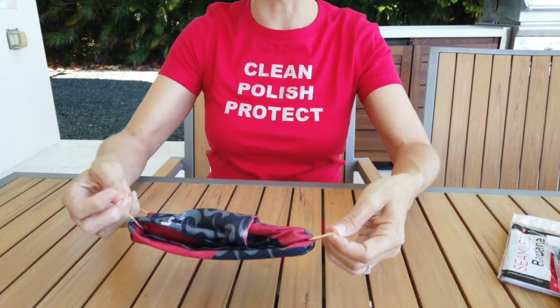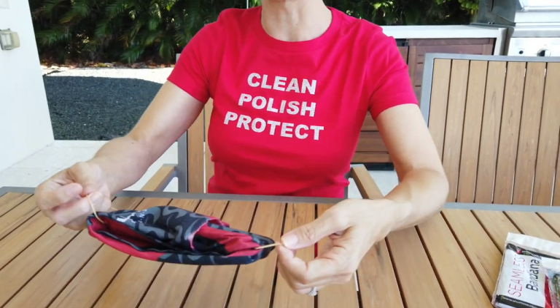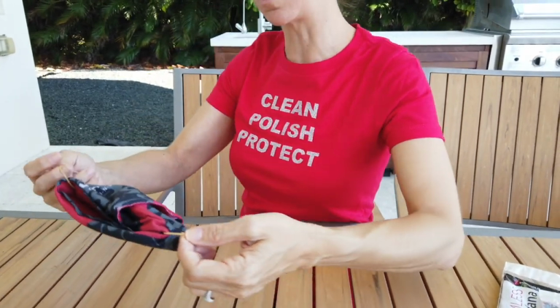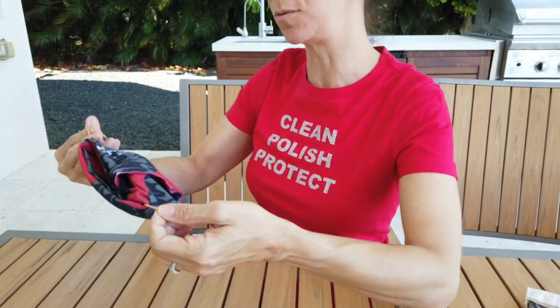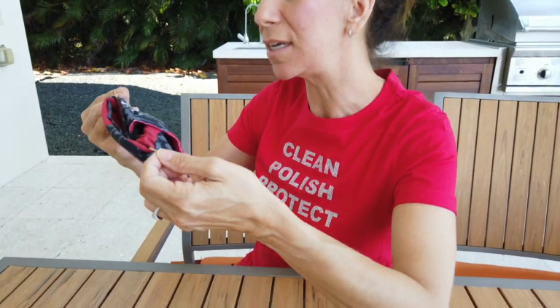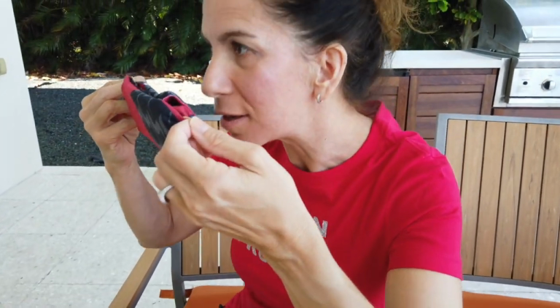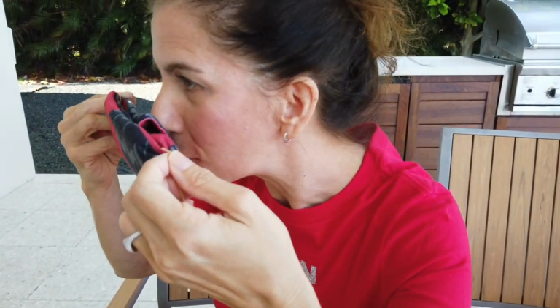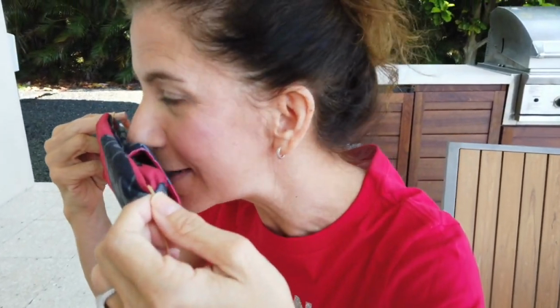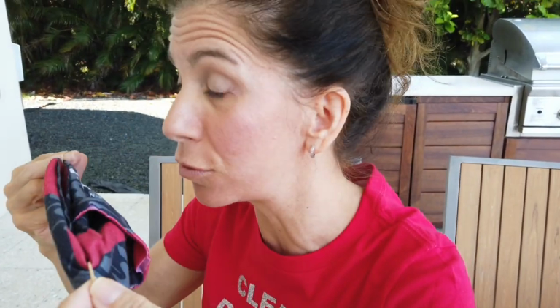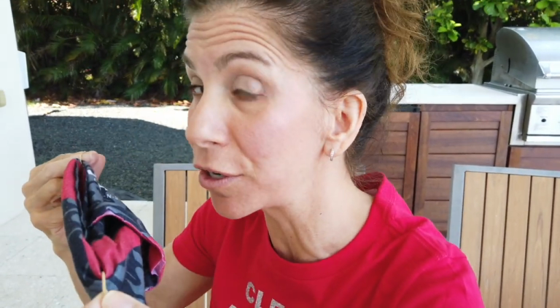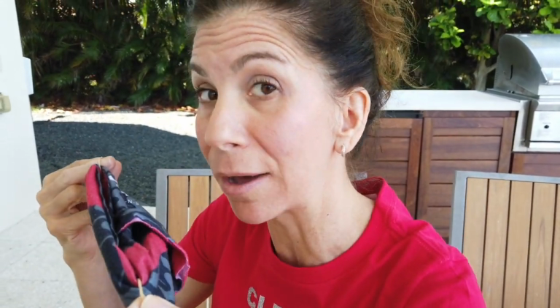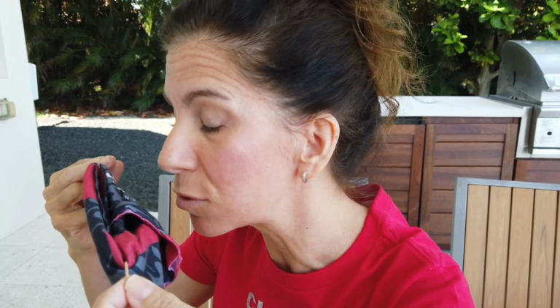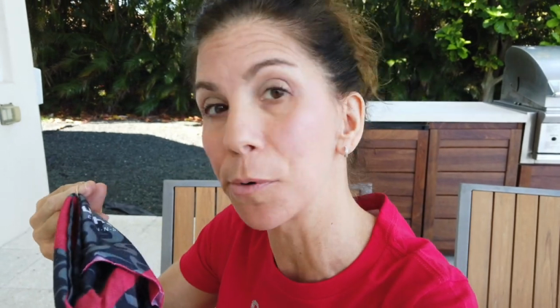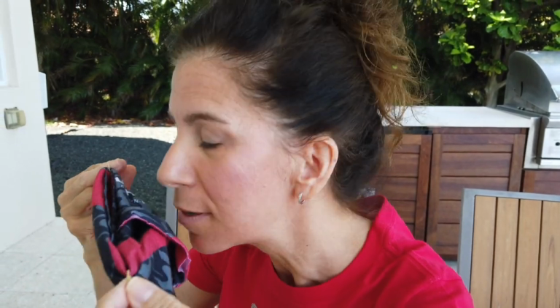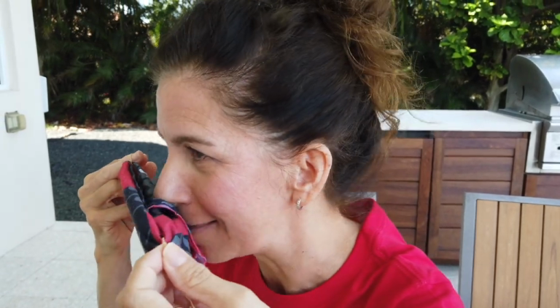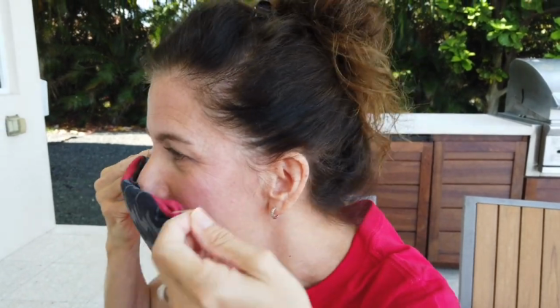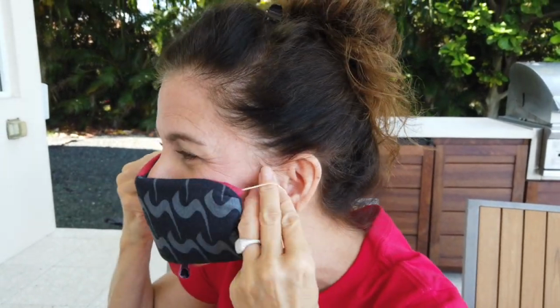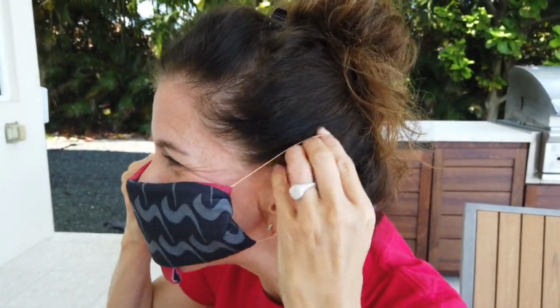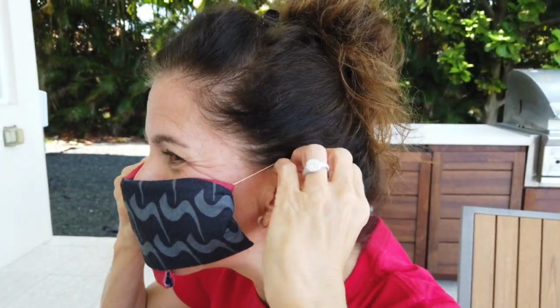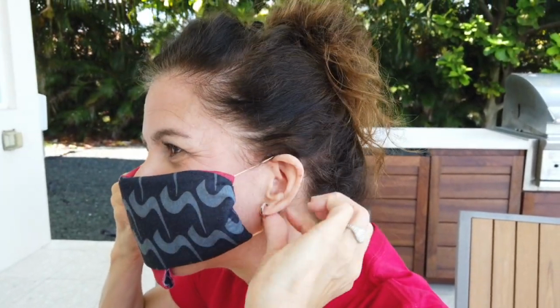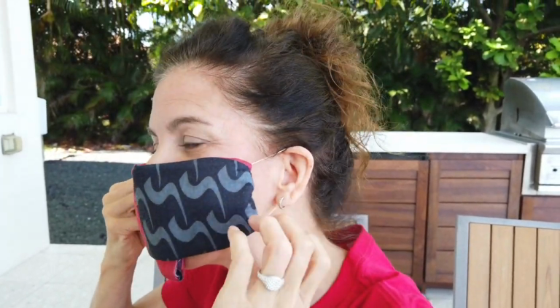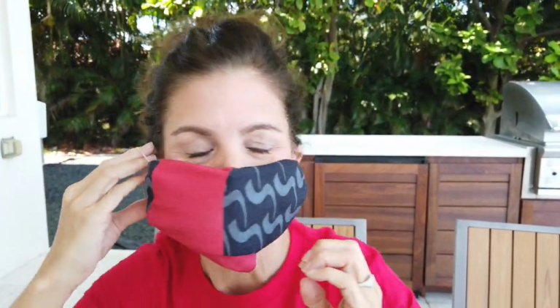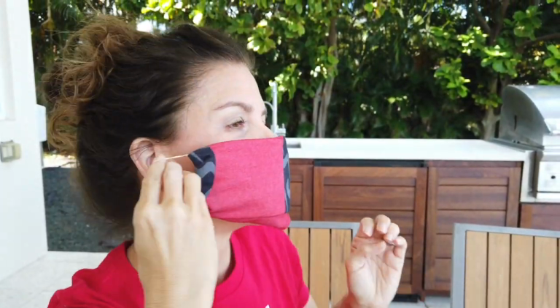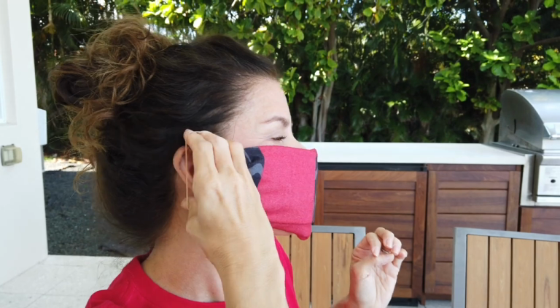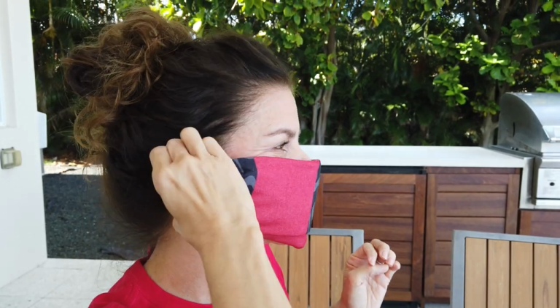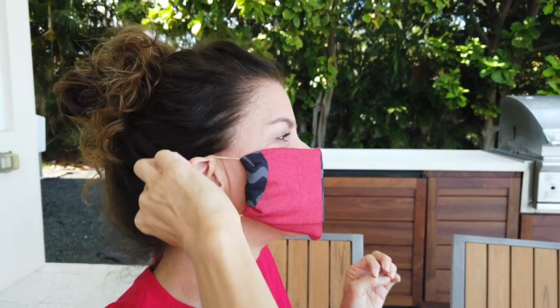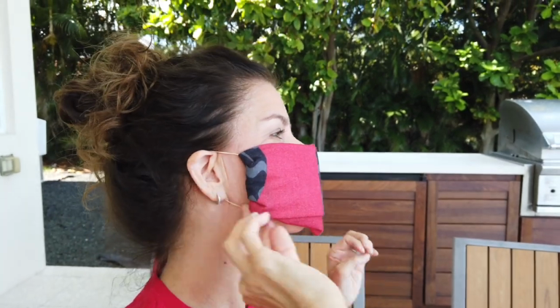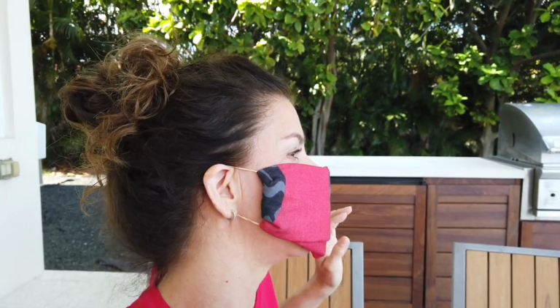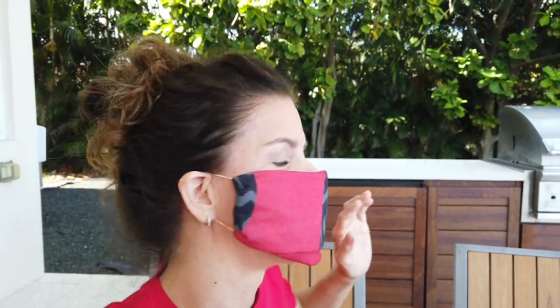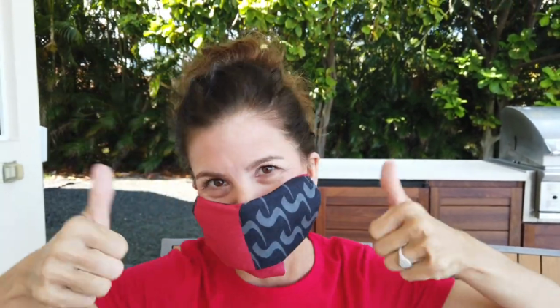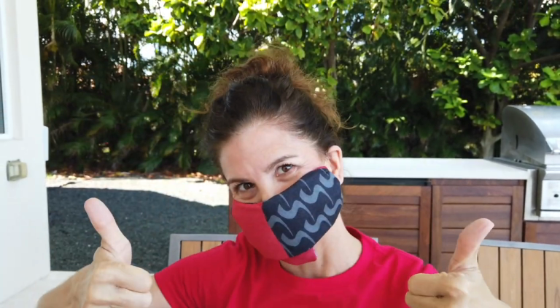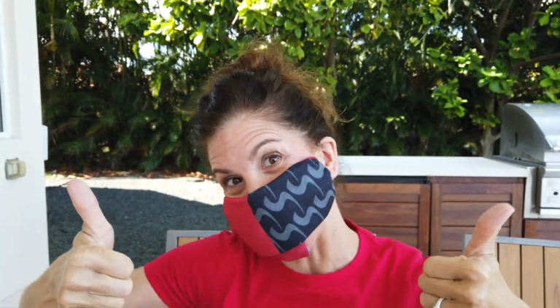Put it over your face covering your mouth and nose — really important. Then put it around your ear. Voila — there you go.